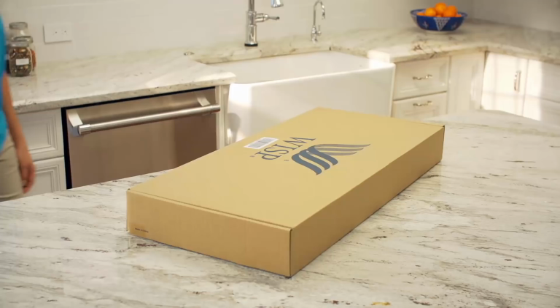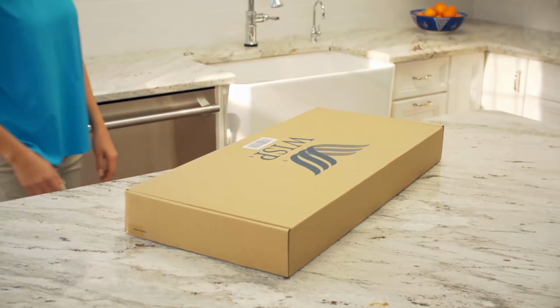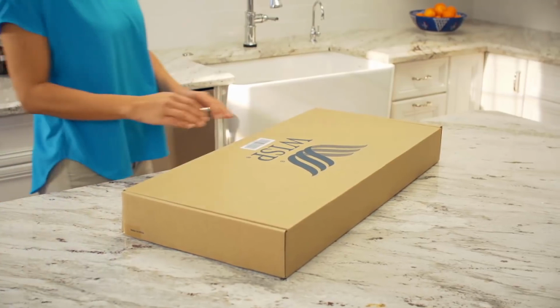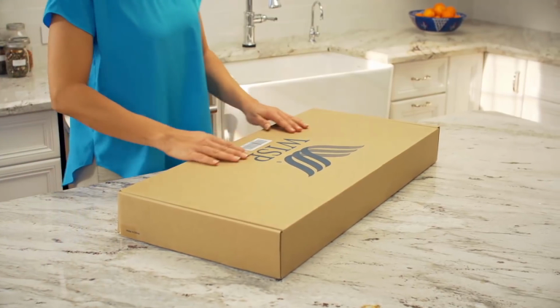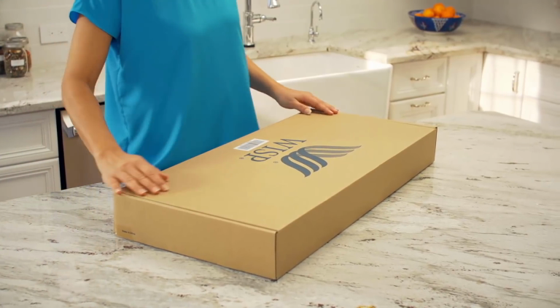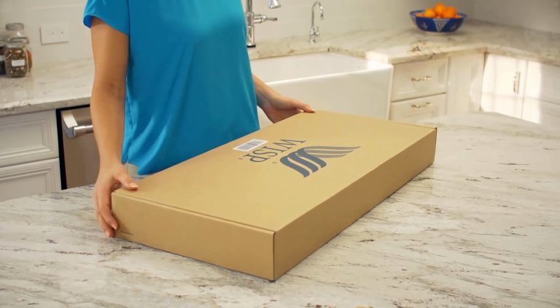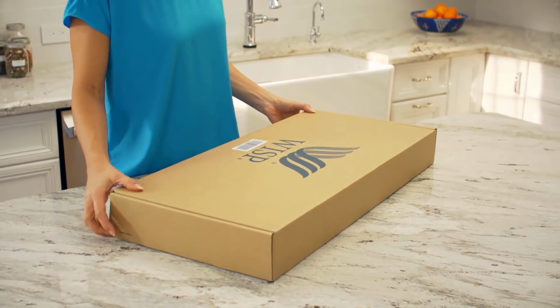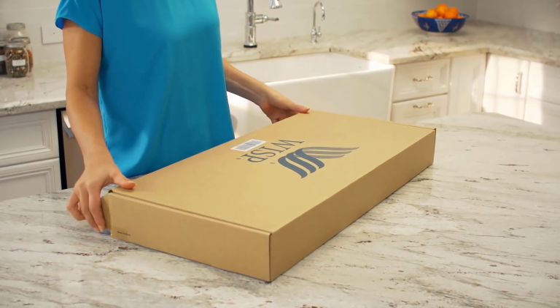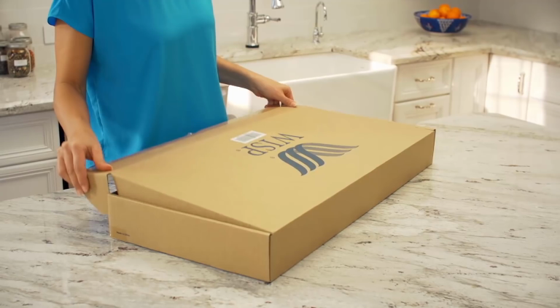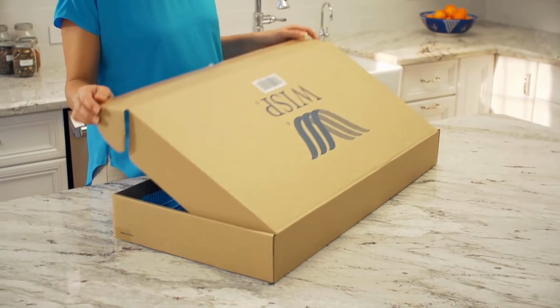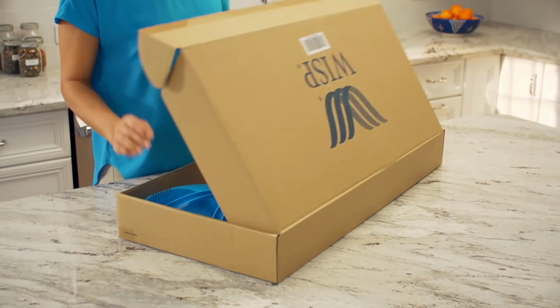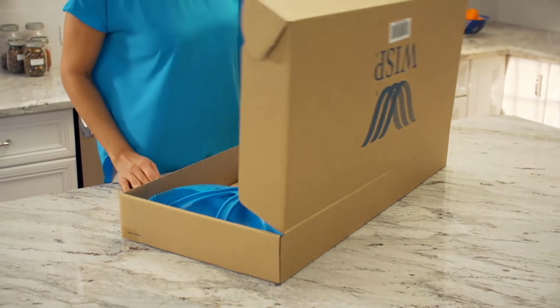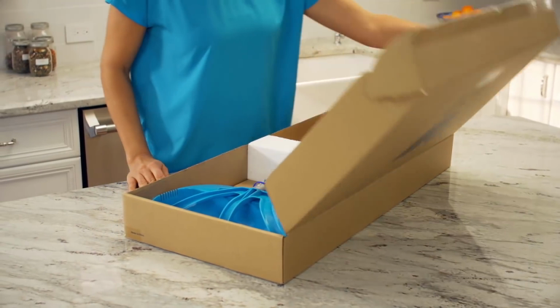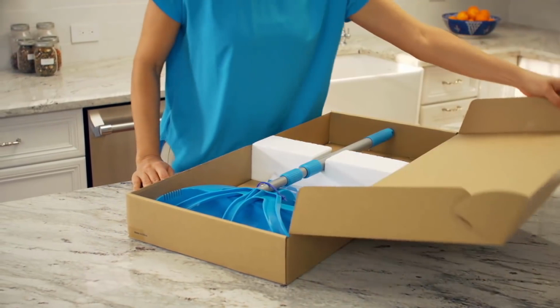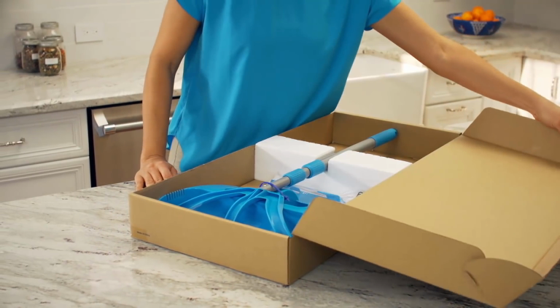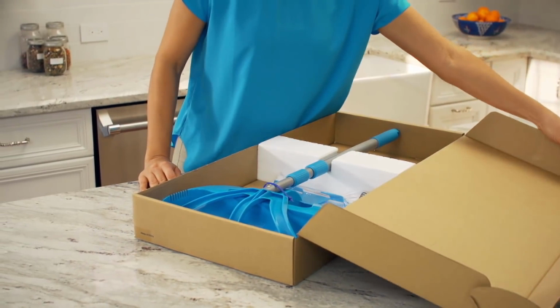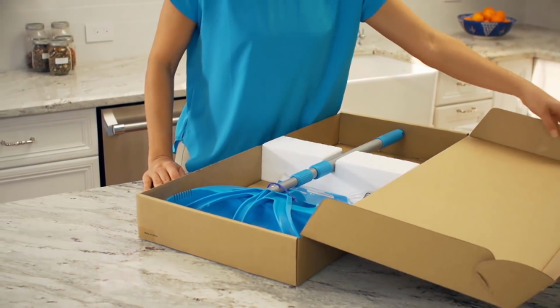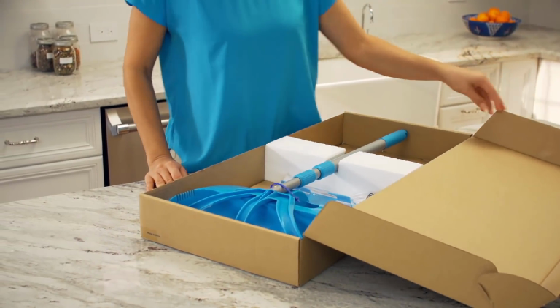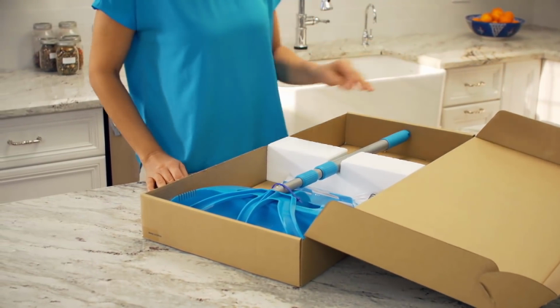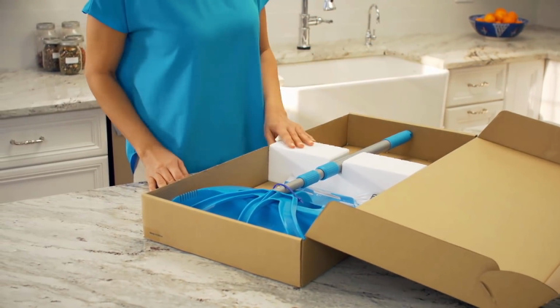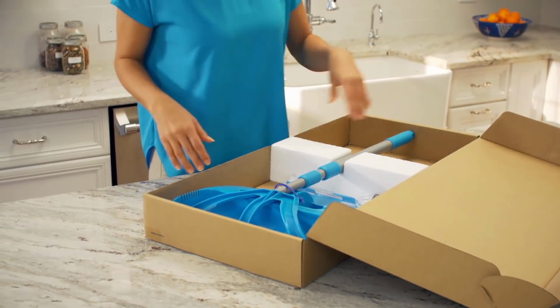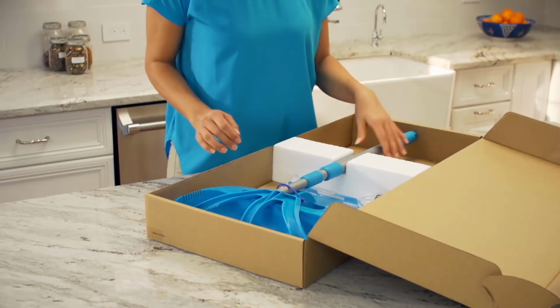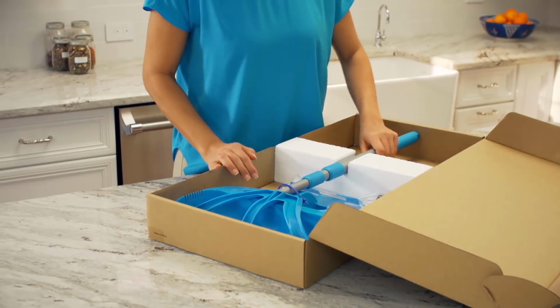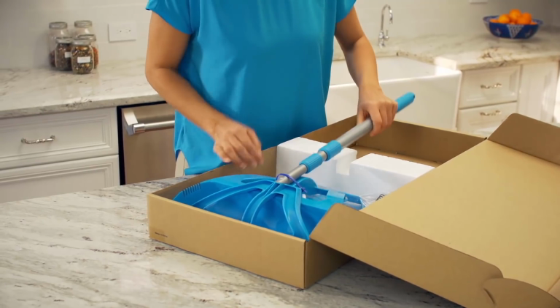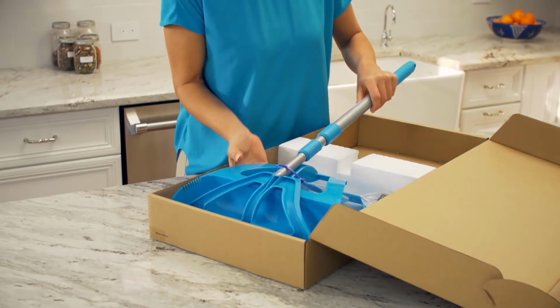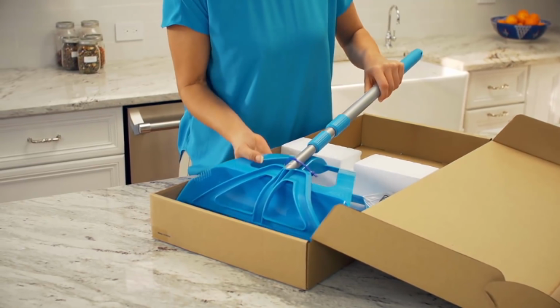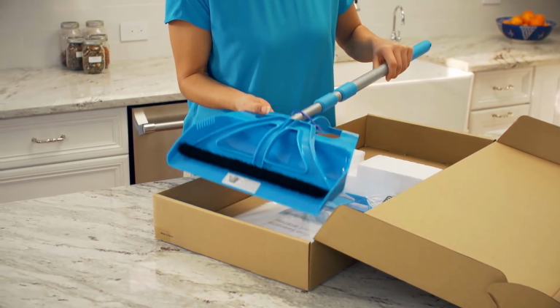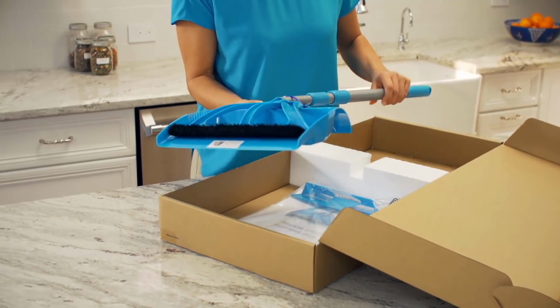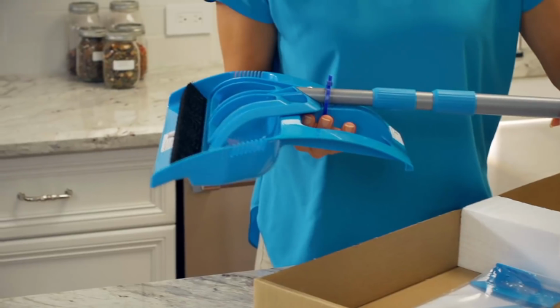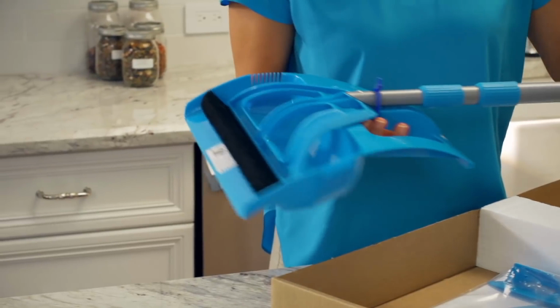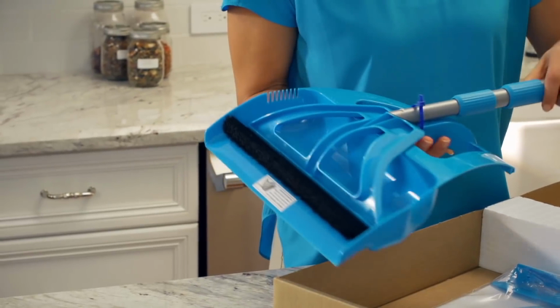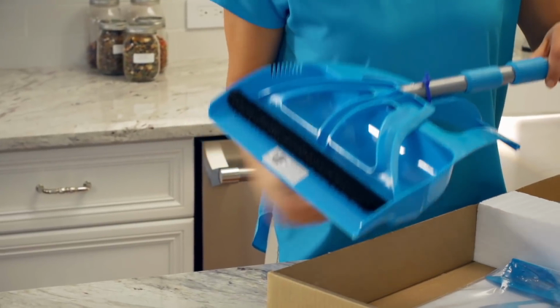If you've already used your WISP system, you know it's not like any other broom and dustpan. If you haven't, here's what you'll see when you open the box. One WISP — it doesn't look like any broom you've ever seen before.